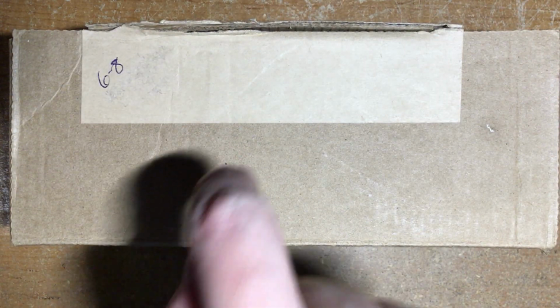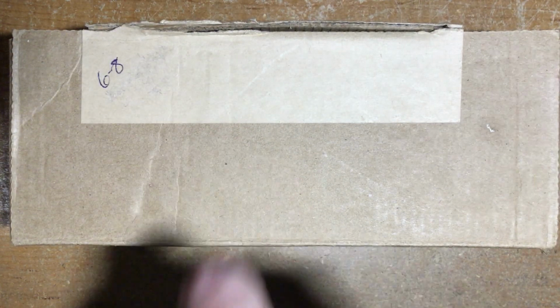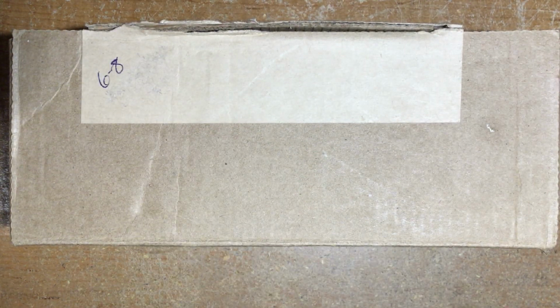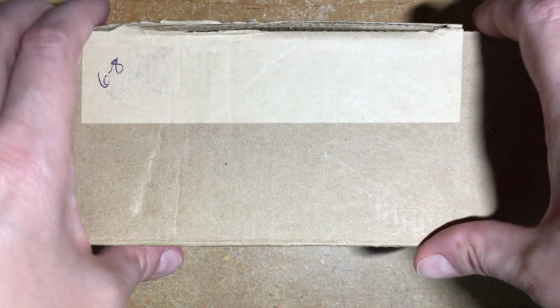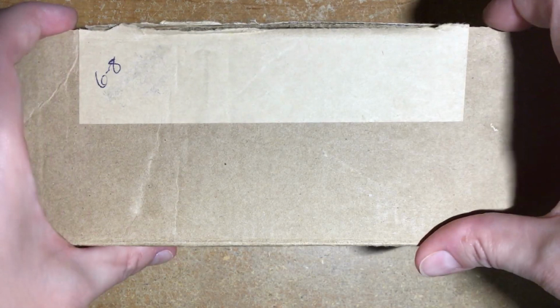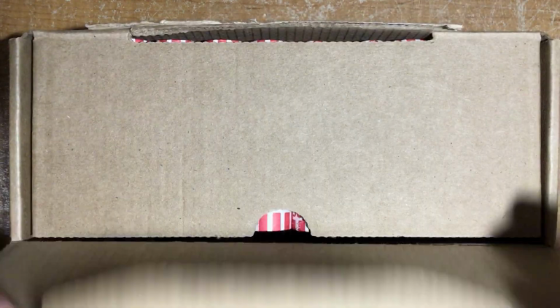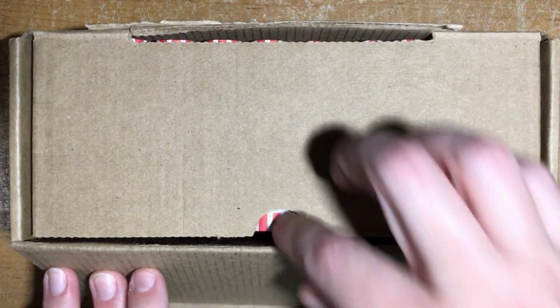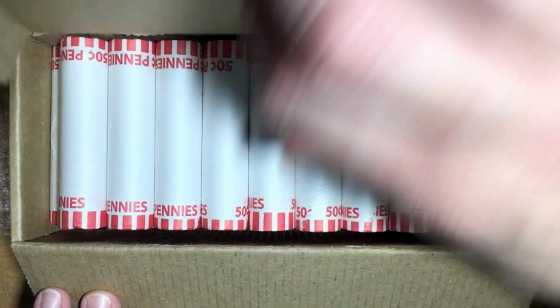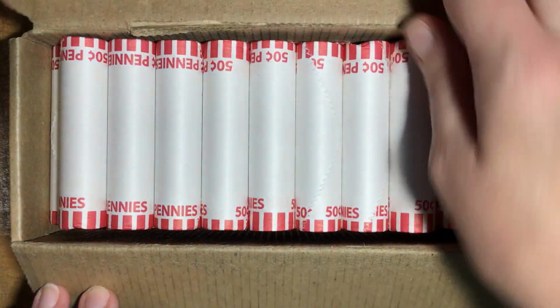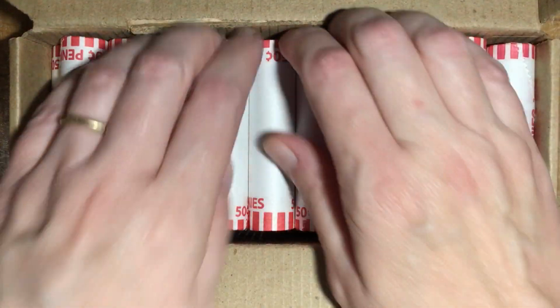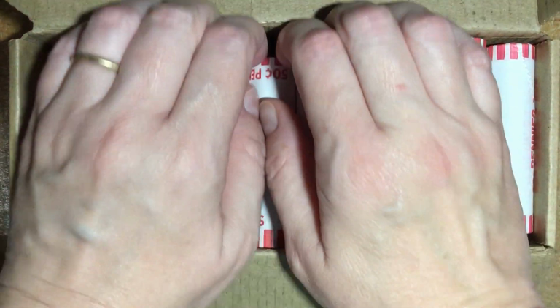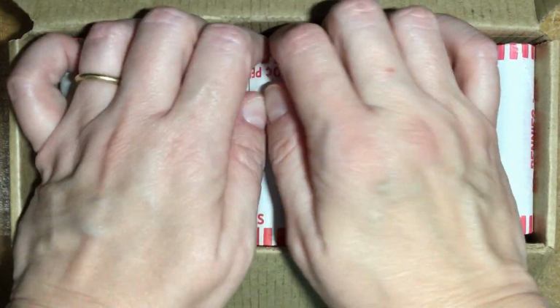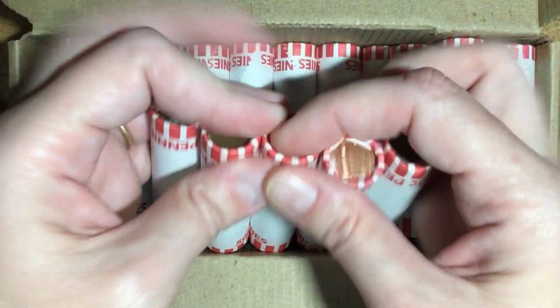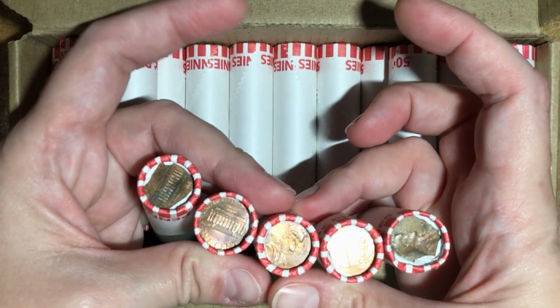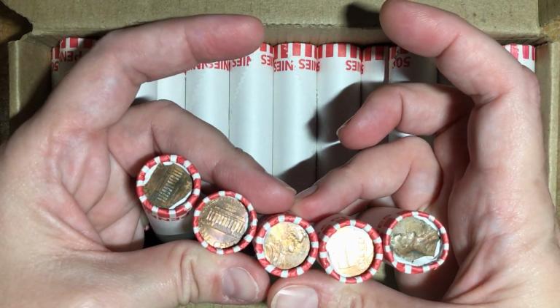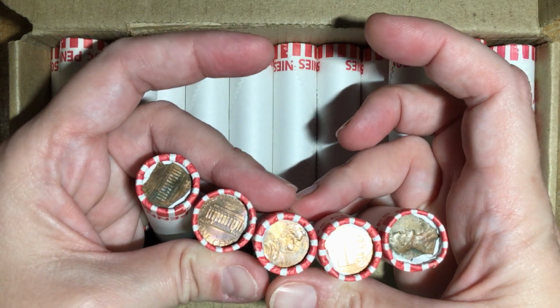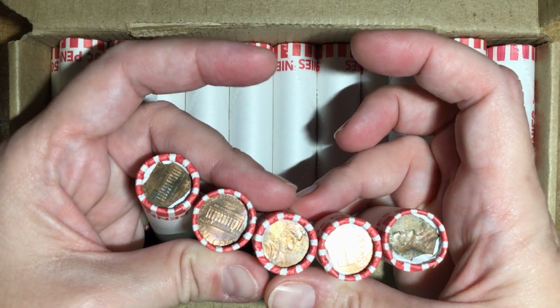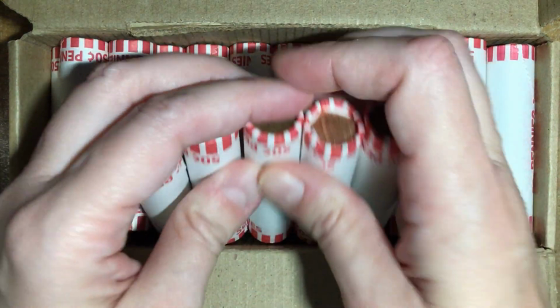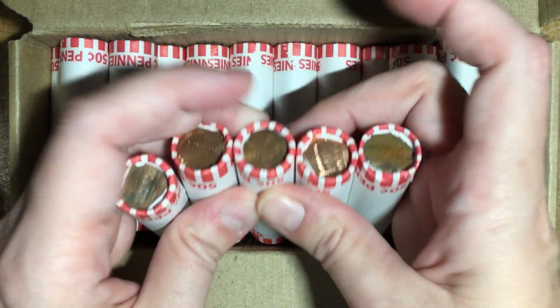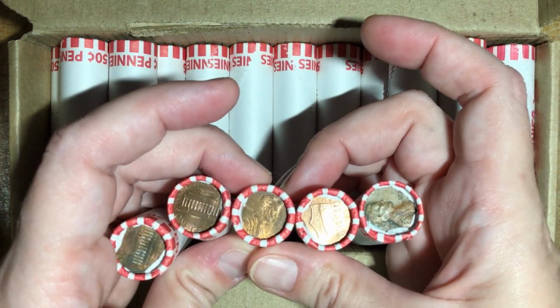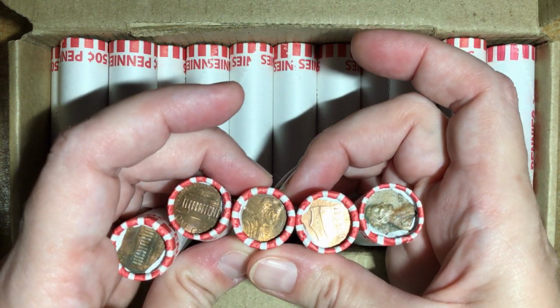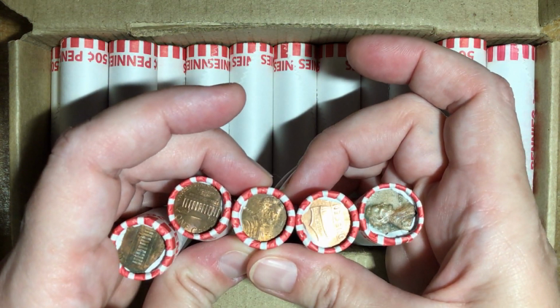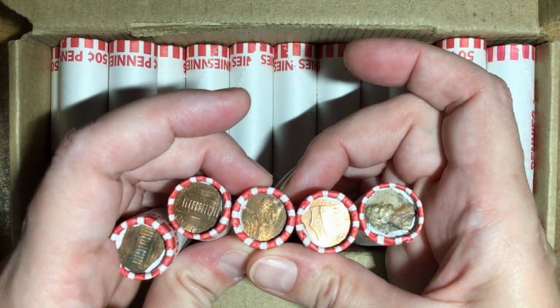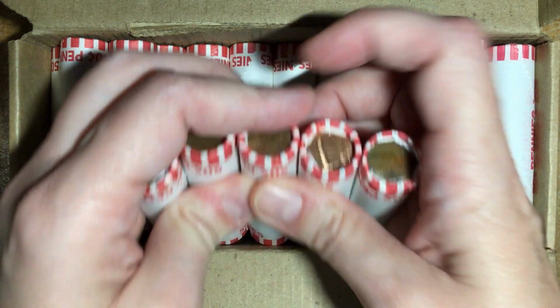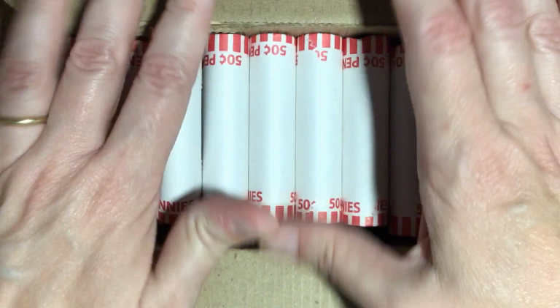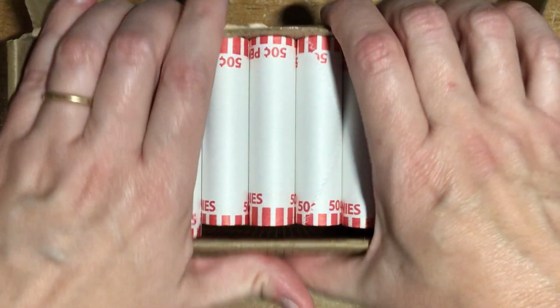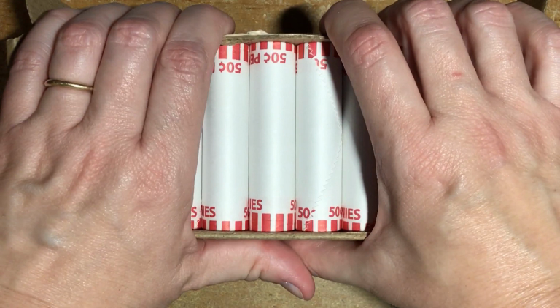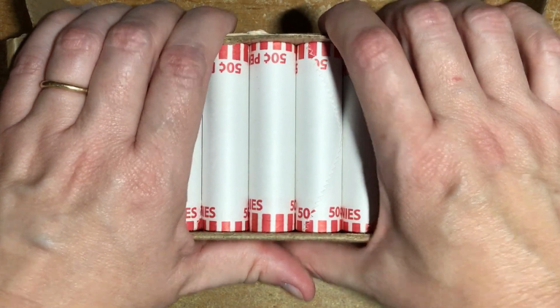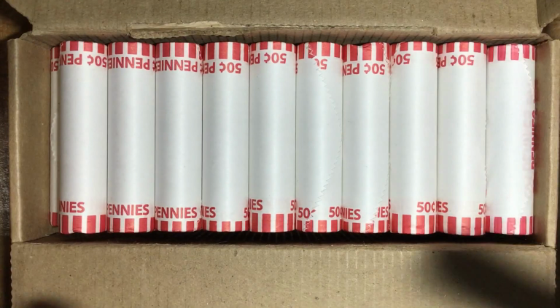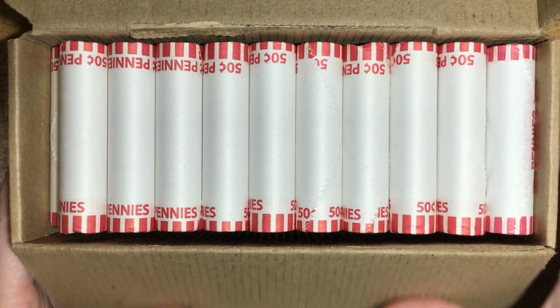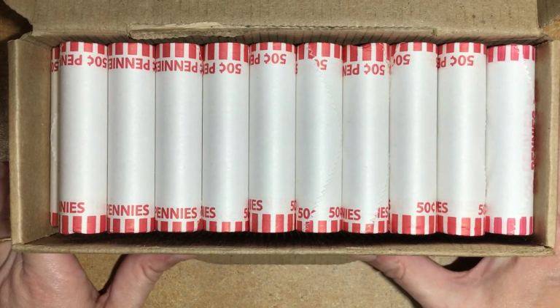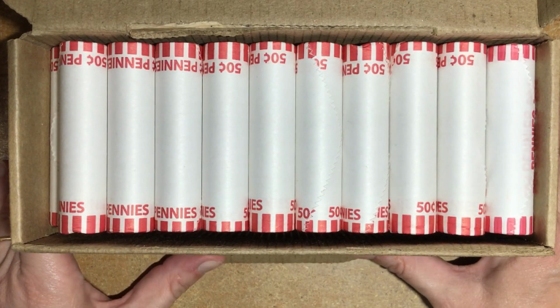So let's get into this box and see if there's anything hiding. I did go ahead and check to see if there were any special enders in there or not, and it is circulated. So we're going to go ahead and get into this box and see if there's anything hiding back from June of 2019.